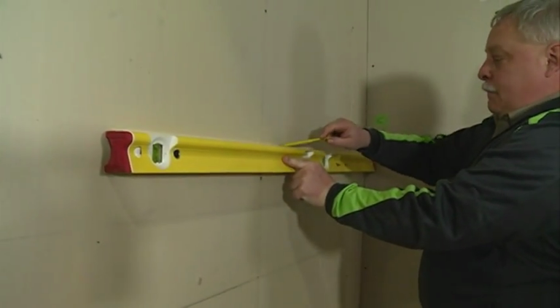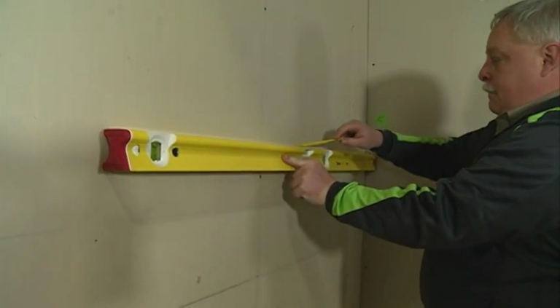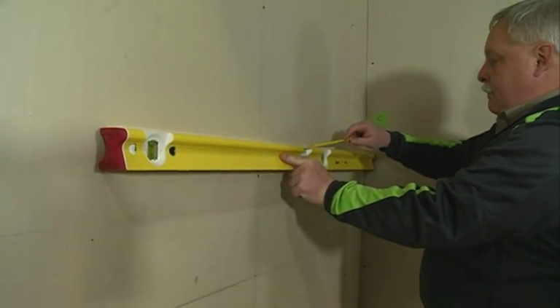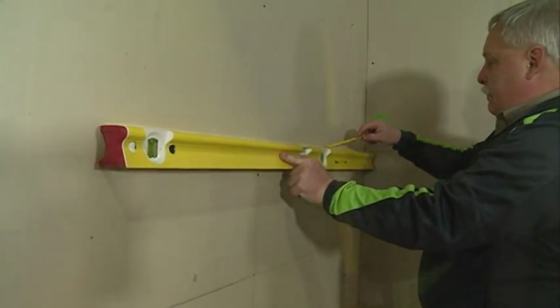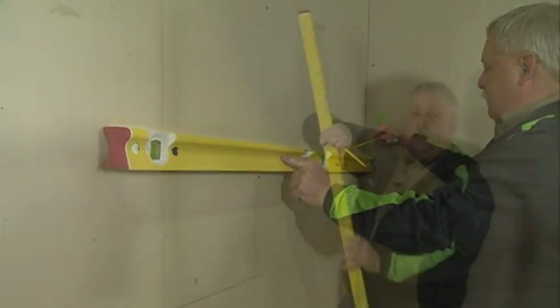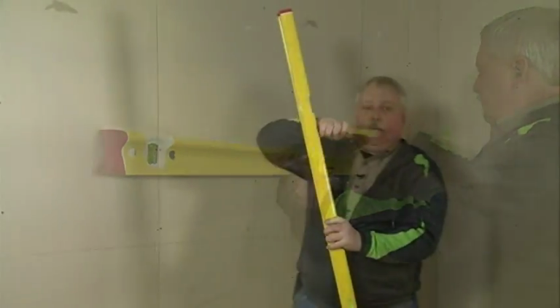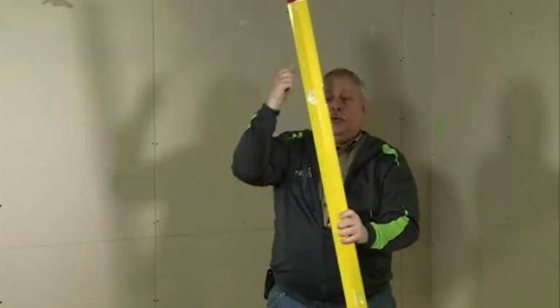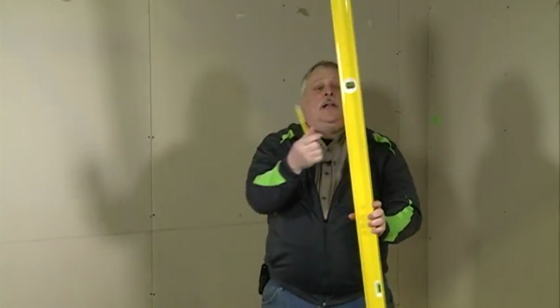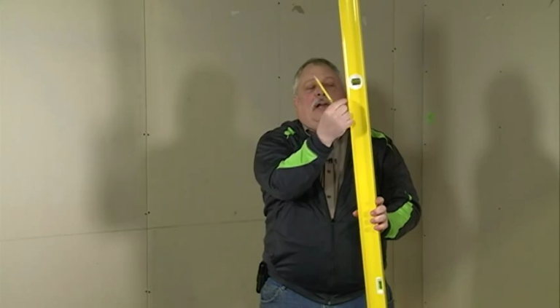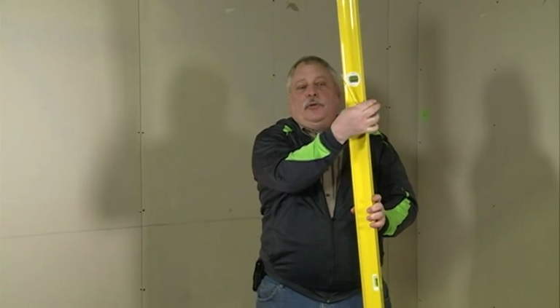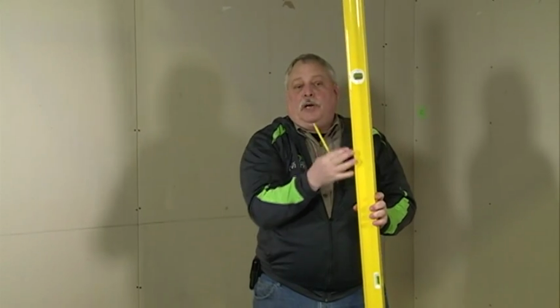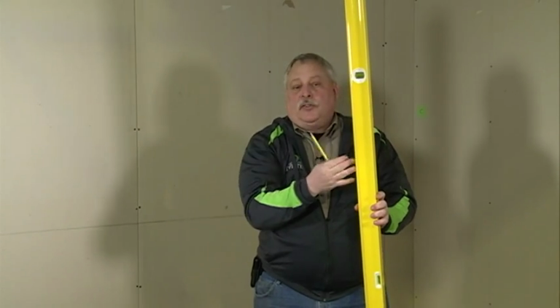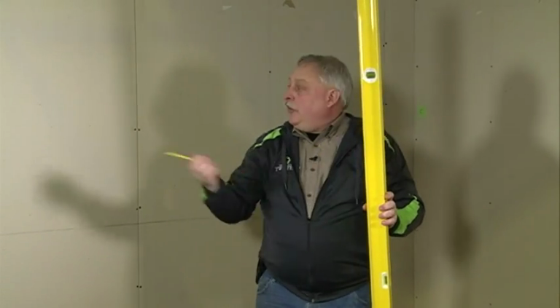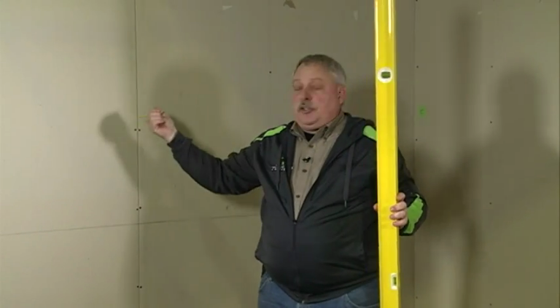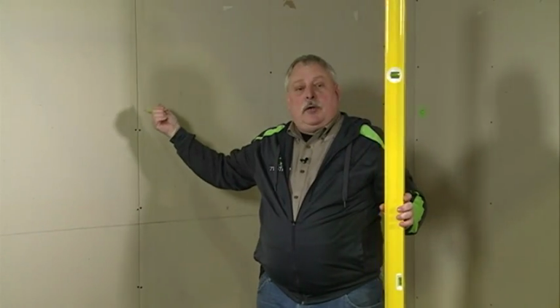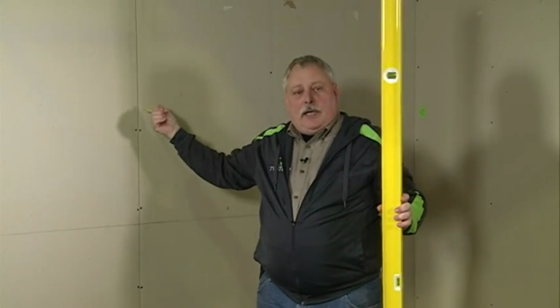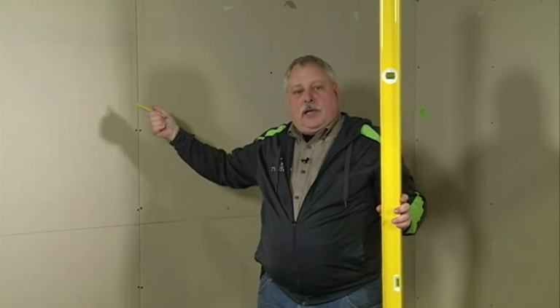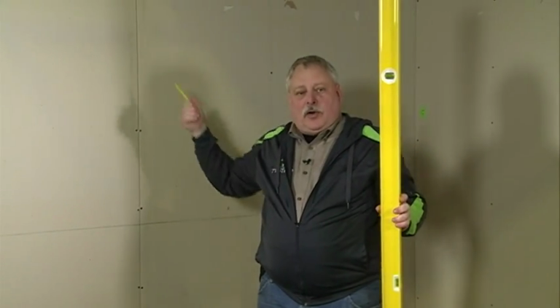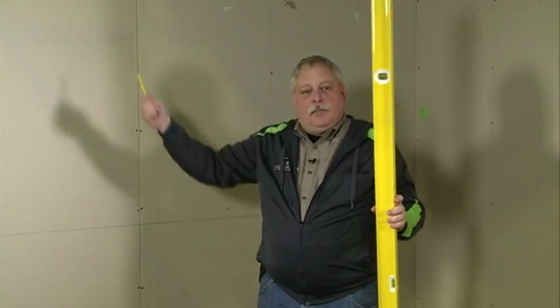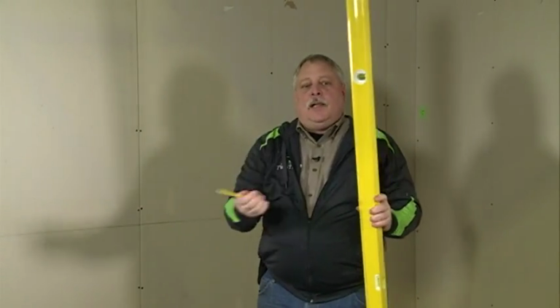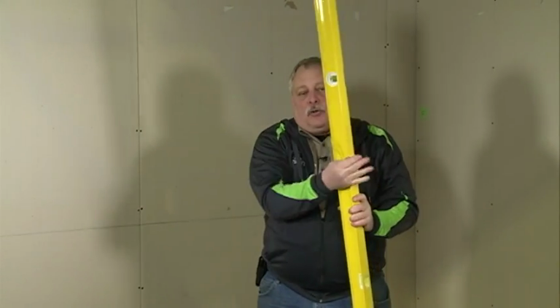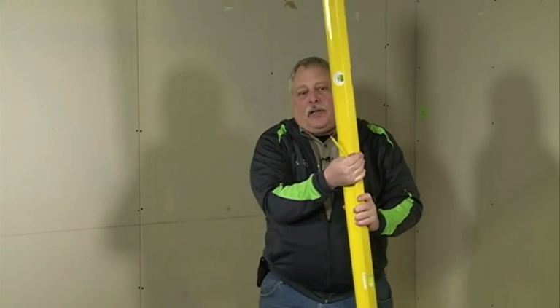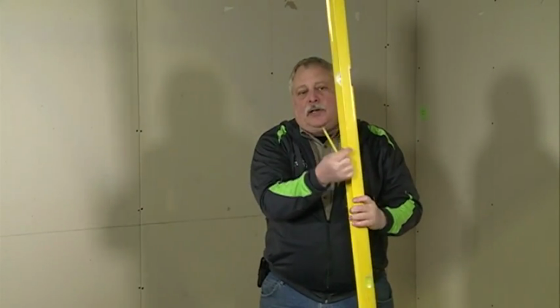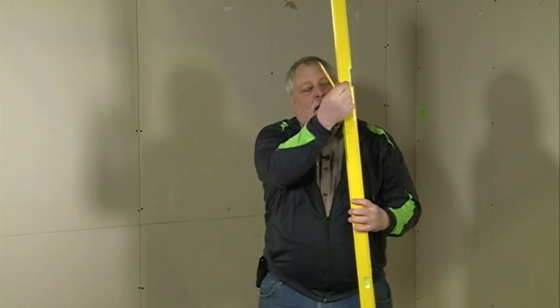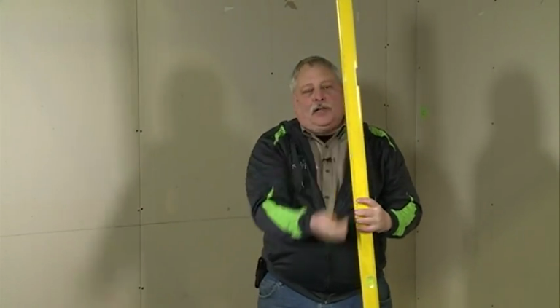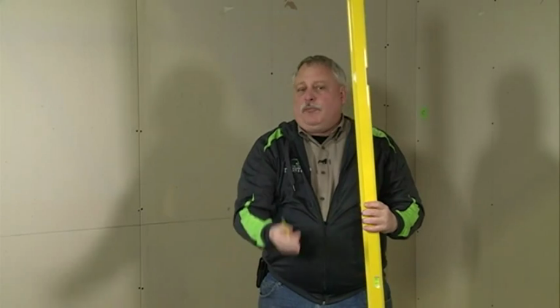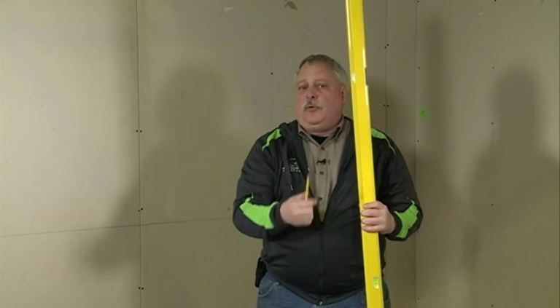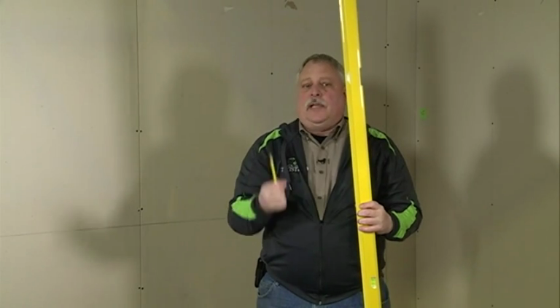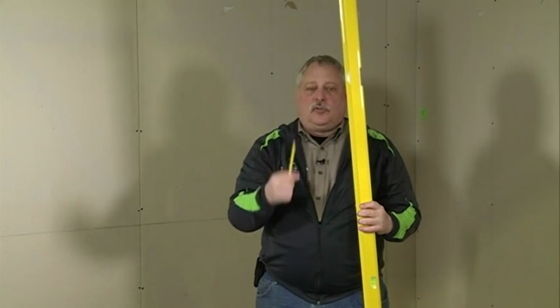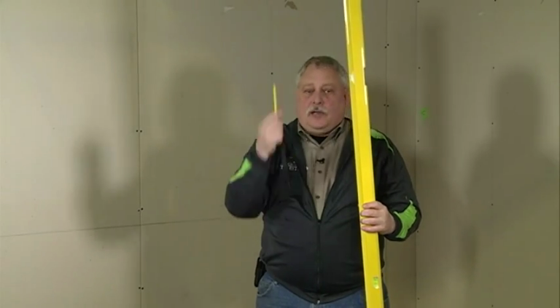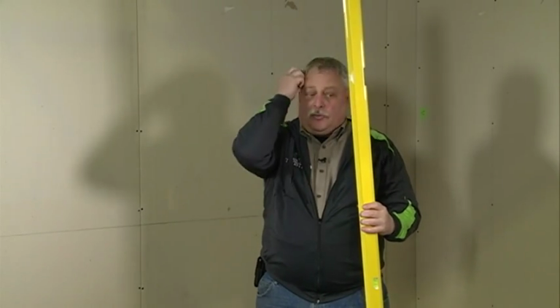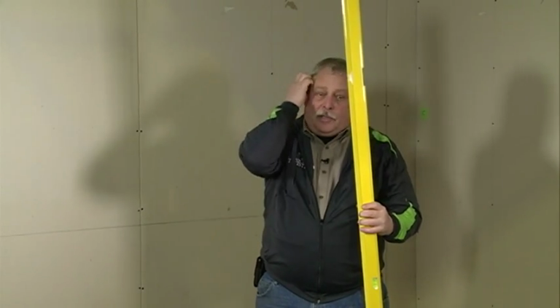The other important part about this tool: it's got three sharp edges. As I've just shown you with that scribing, it grips that edge. It's not chamfered, so that you get a straight, consistent line.